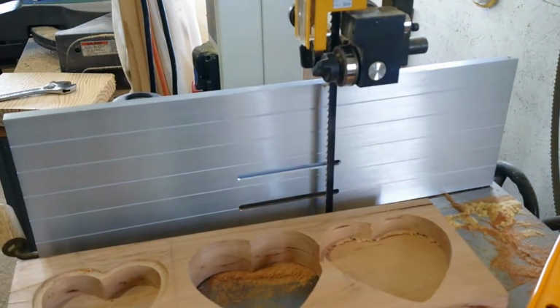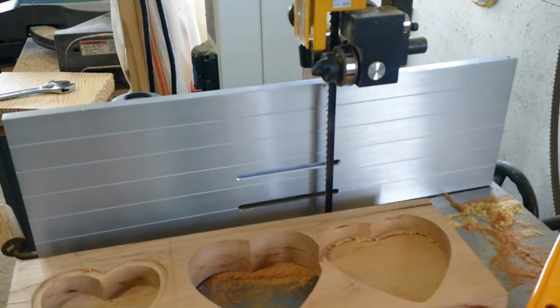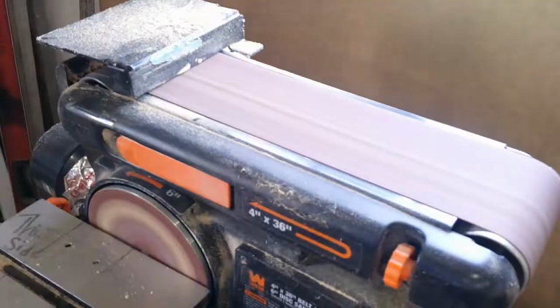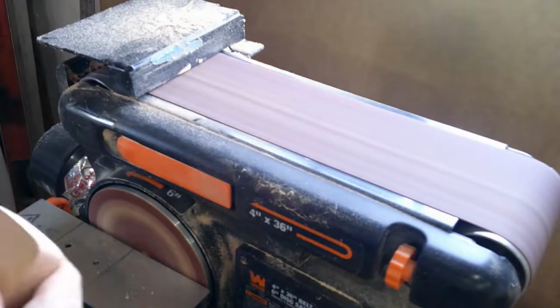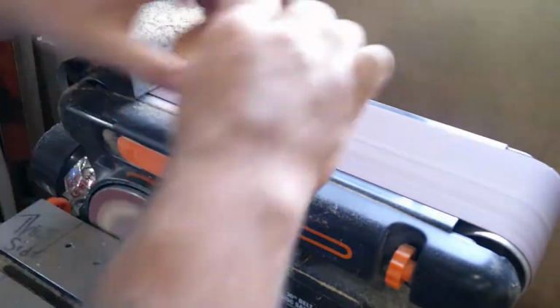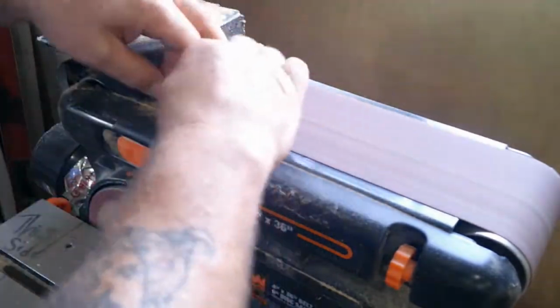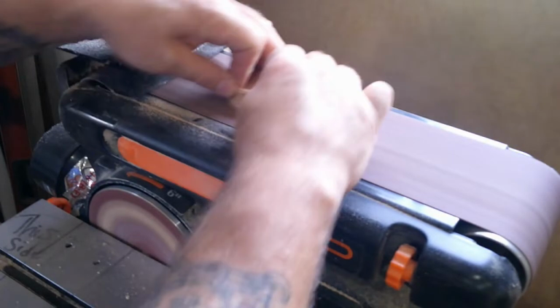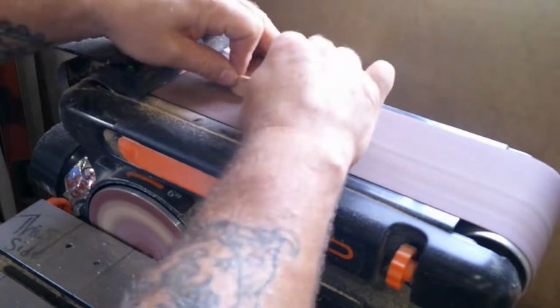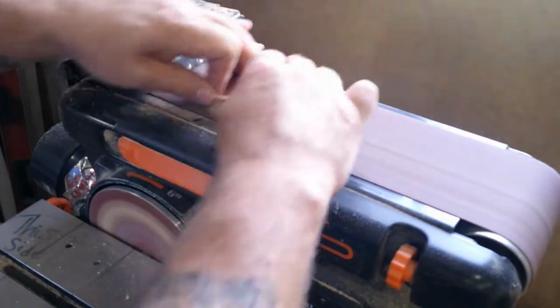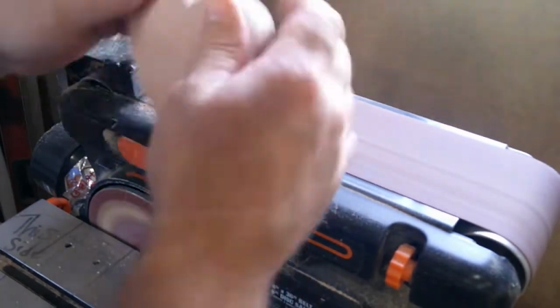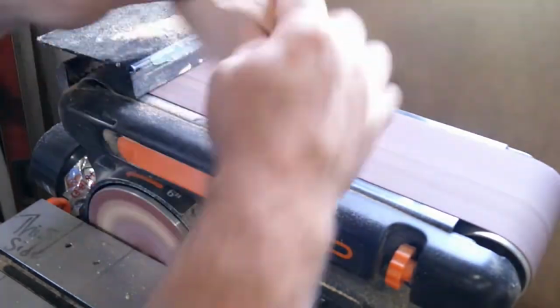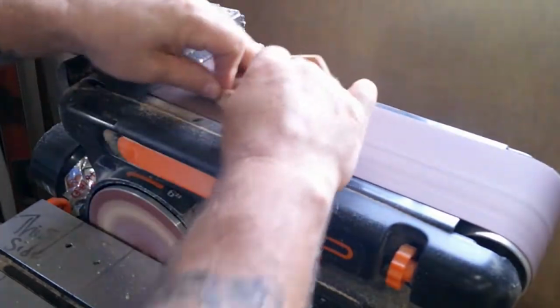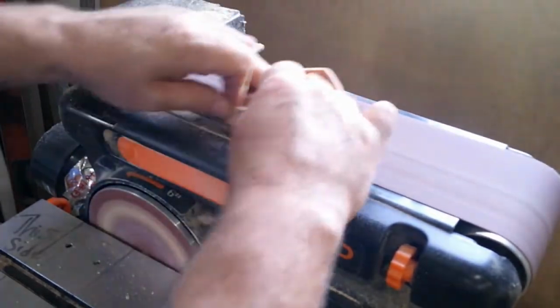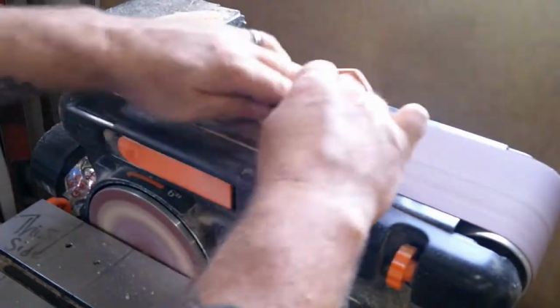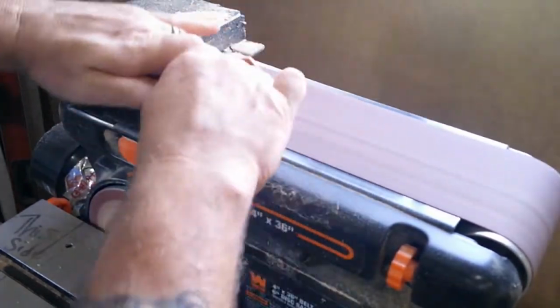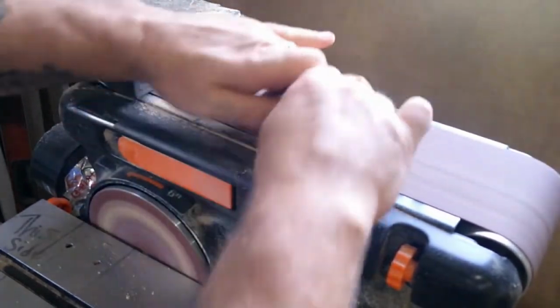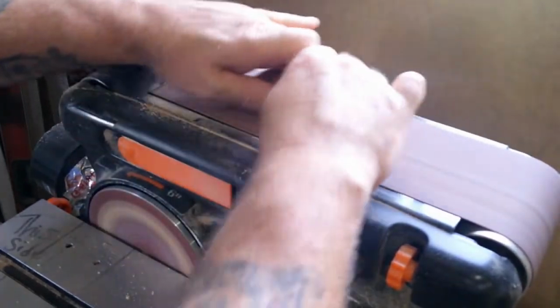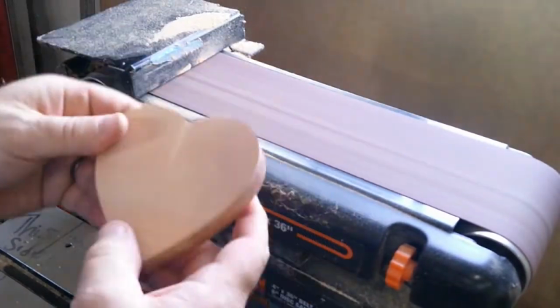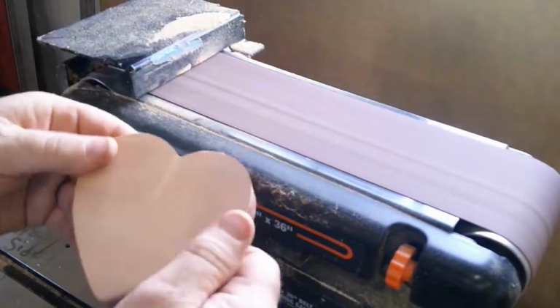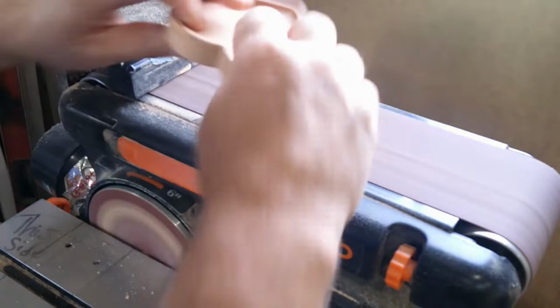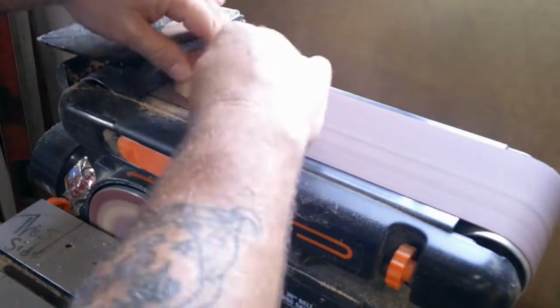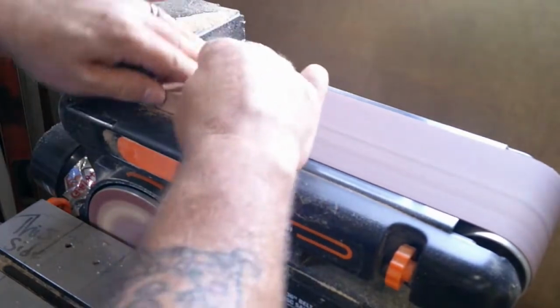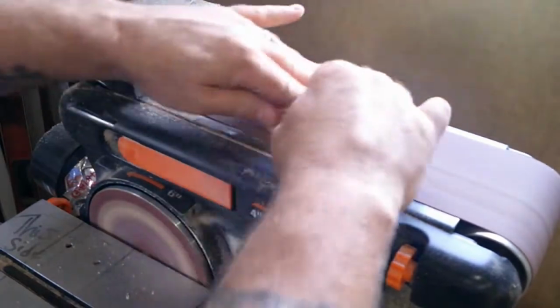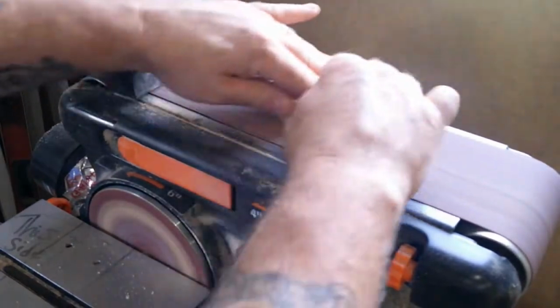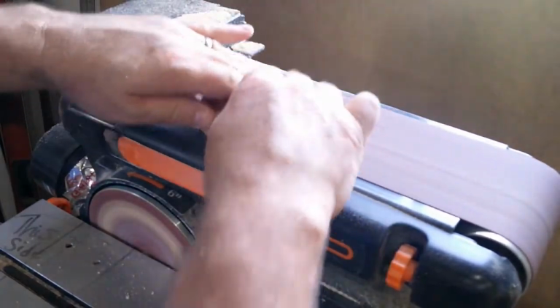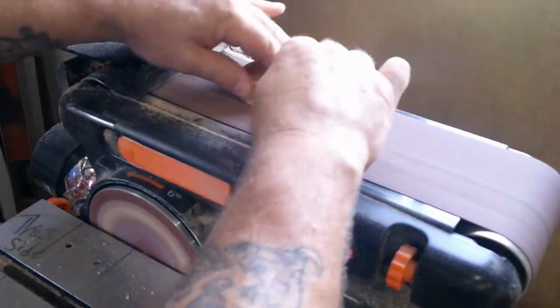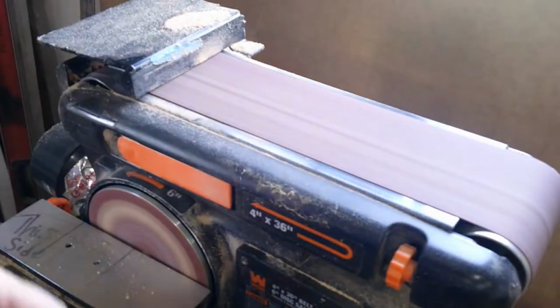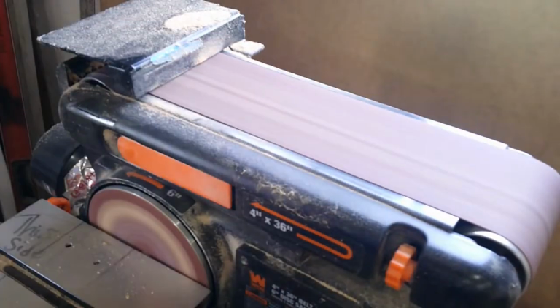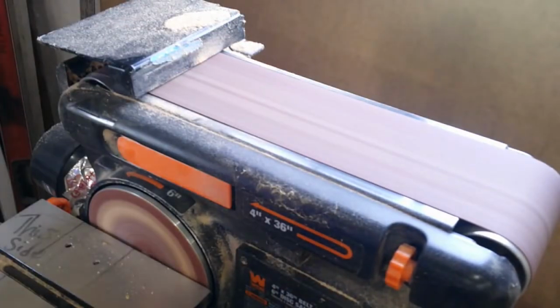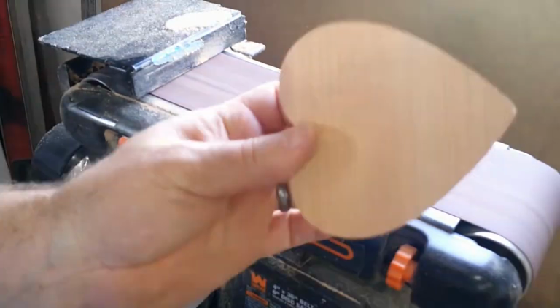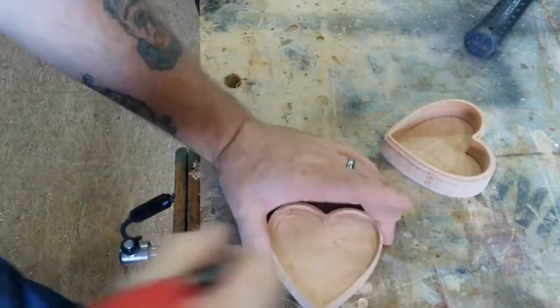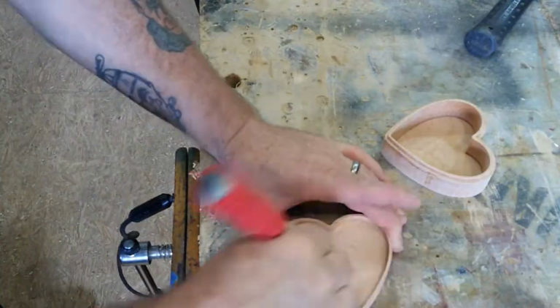Of course it puts a rough edge on it, so we're over to the belt sander to smooth the top off. We'll just keep working, letting the belt run with the grain, until we get a nice smooth surface.